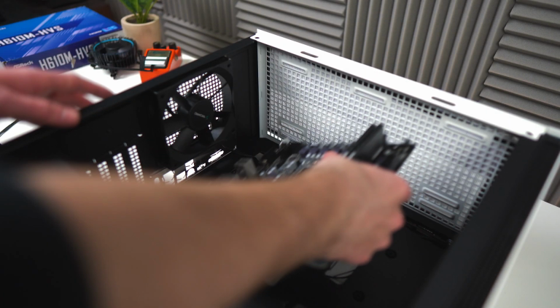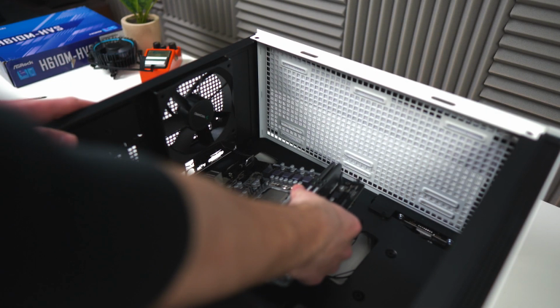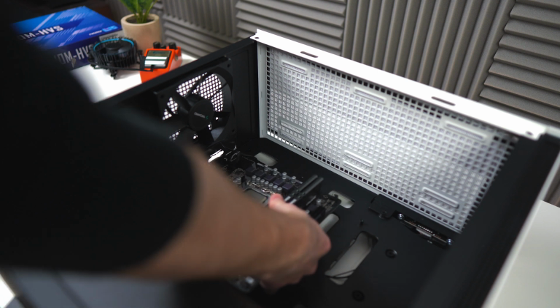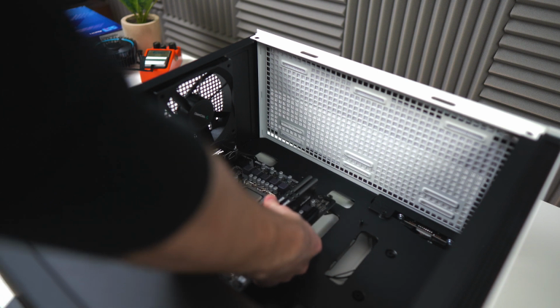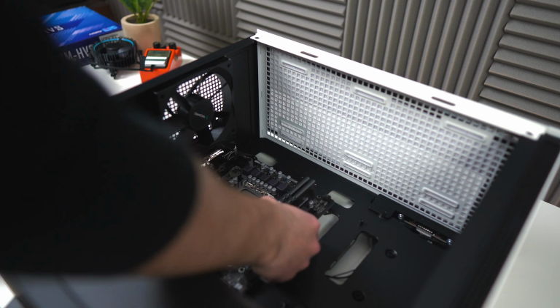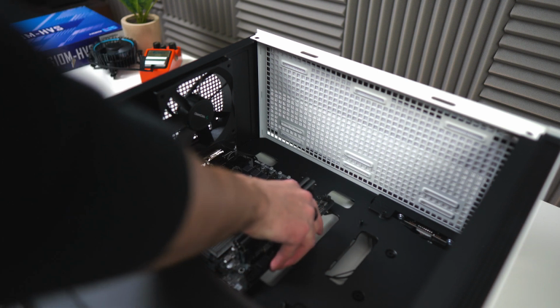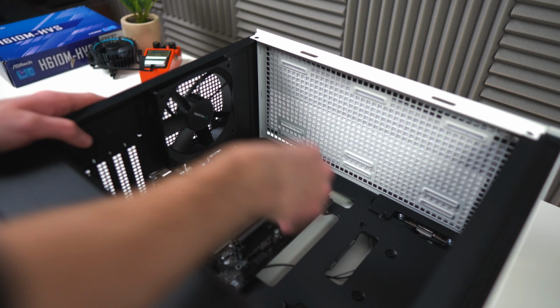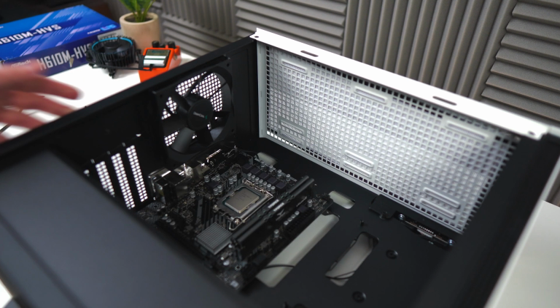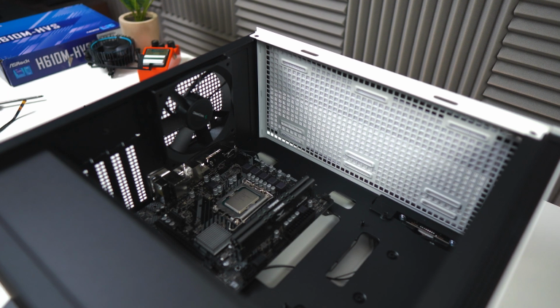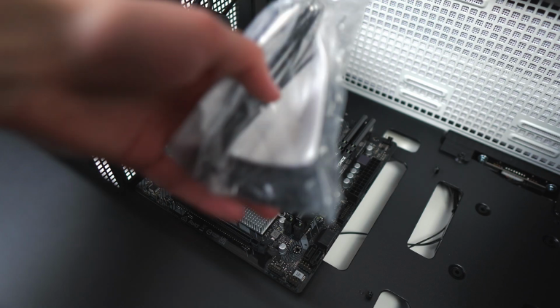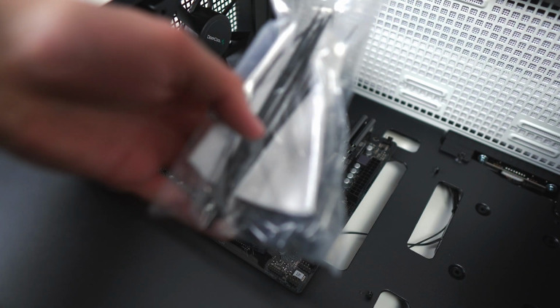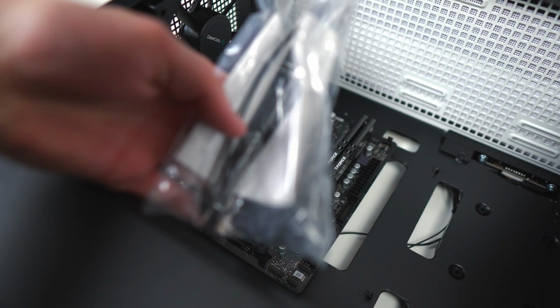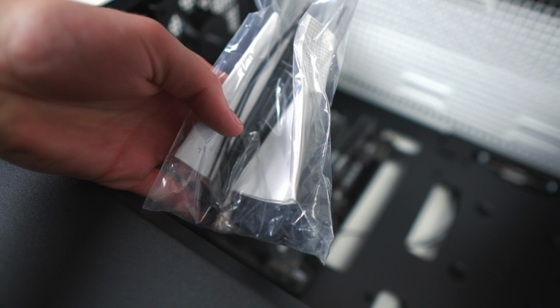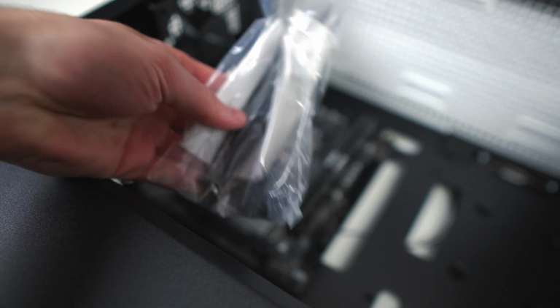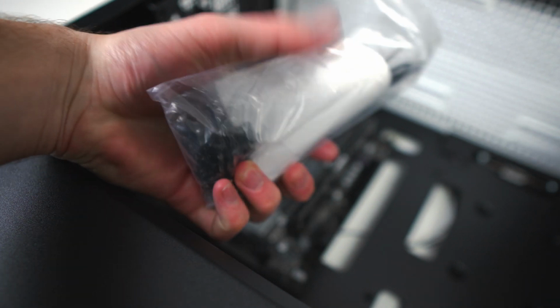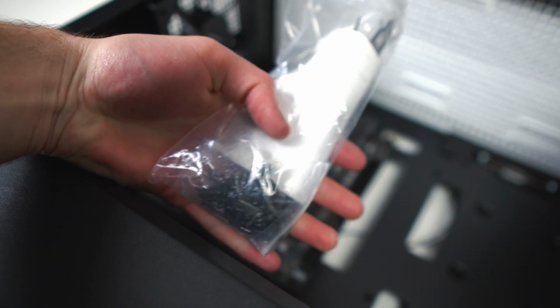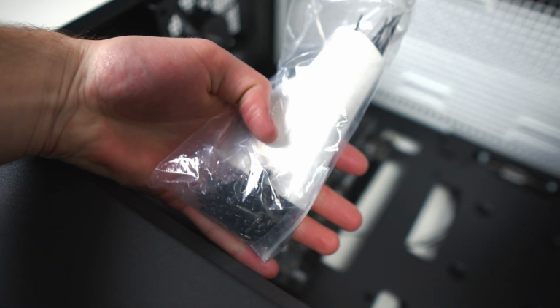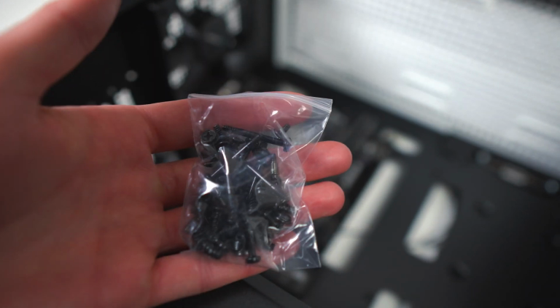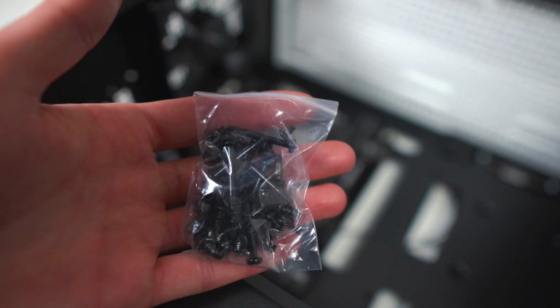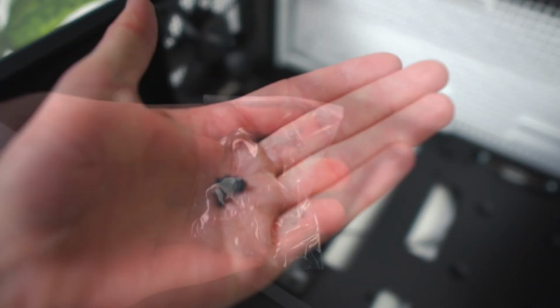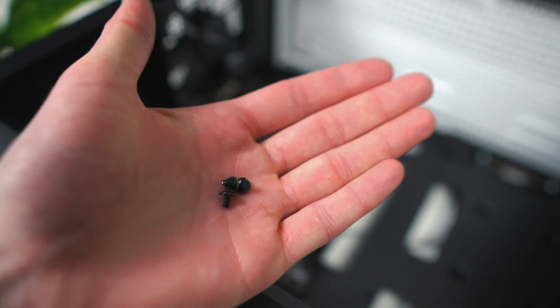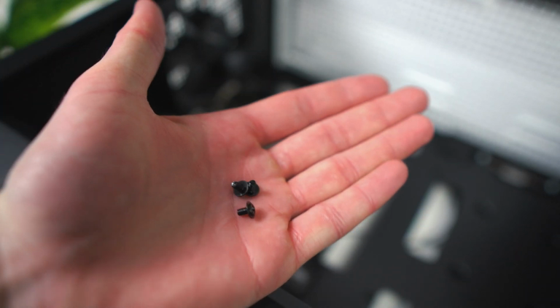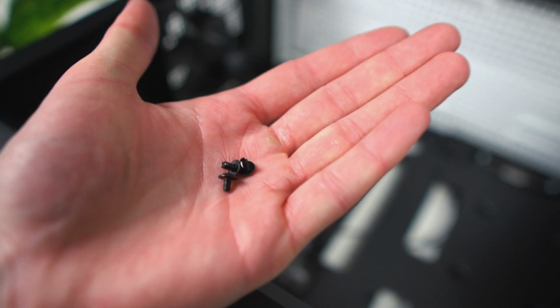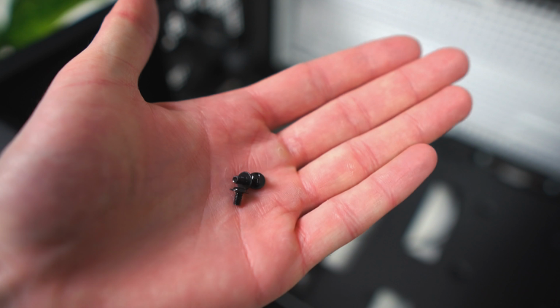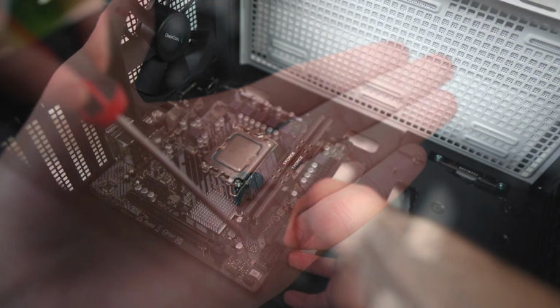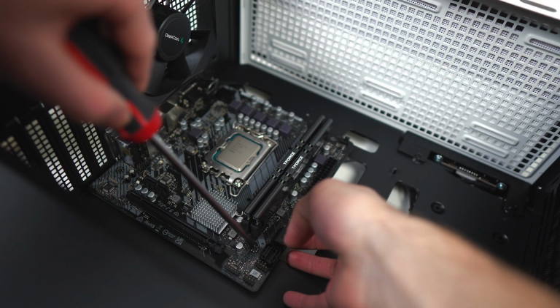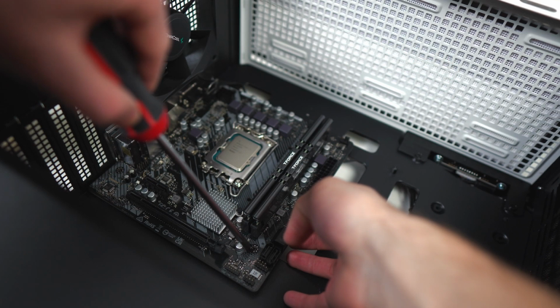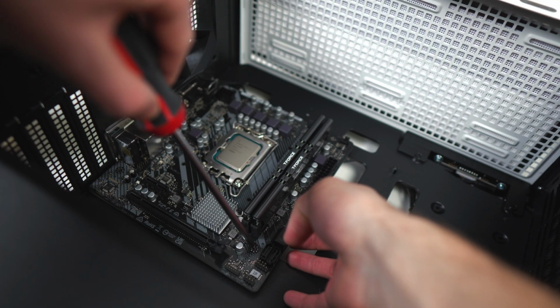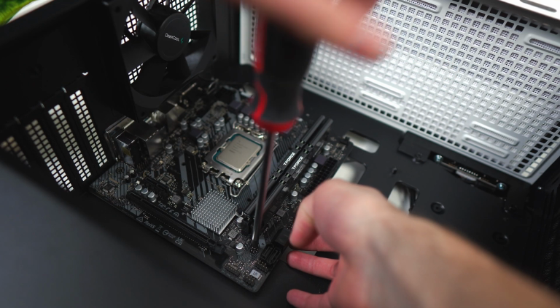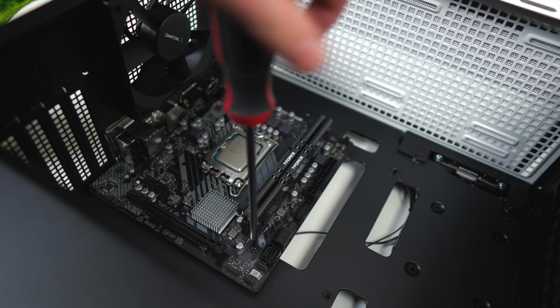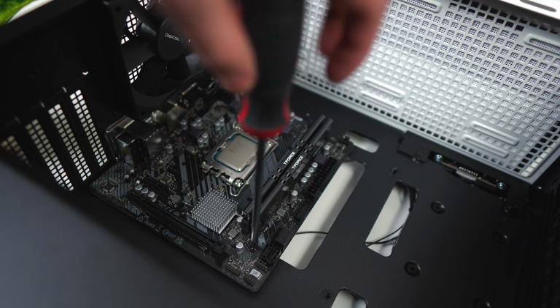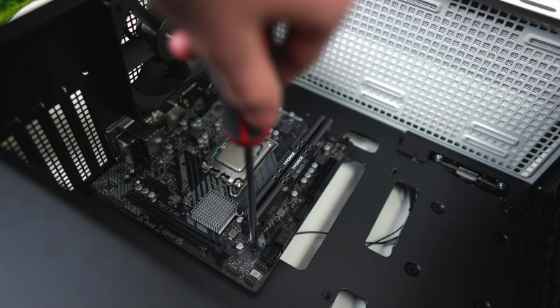Now get your motherboard and line it up with that IO shield to ensure it's in the right position. Then grab that bag from earlier, find the bag of screws — you'll find the exact types of screws needed to fasten the motherboard. You only have to install them on the four corners.